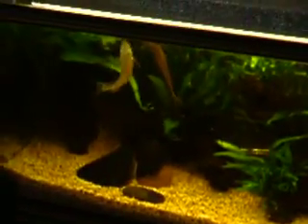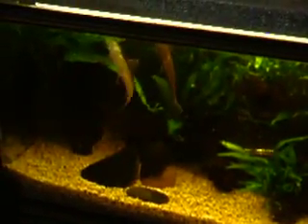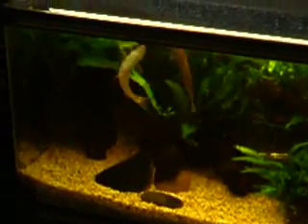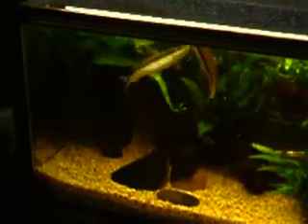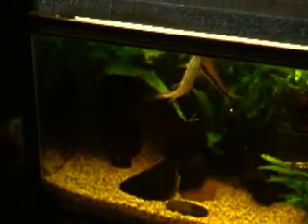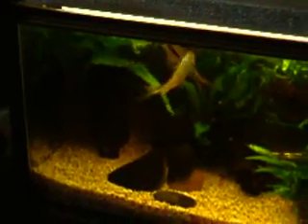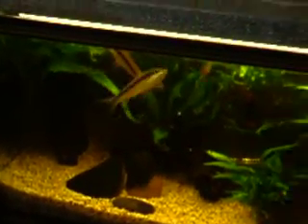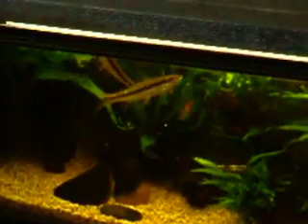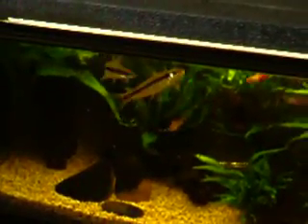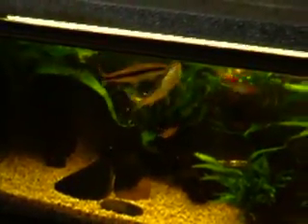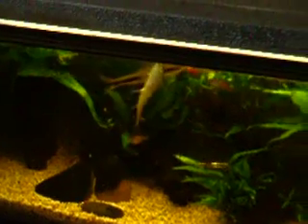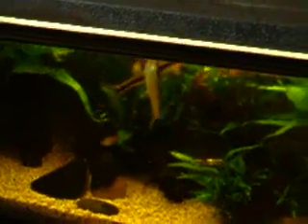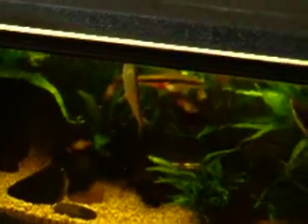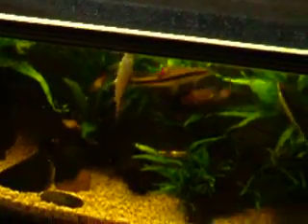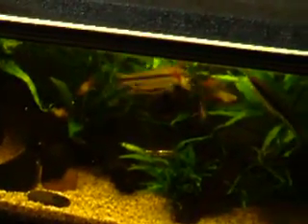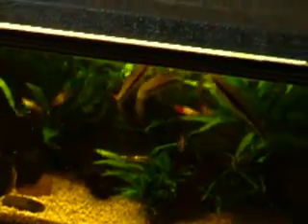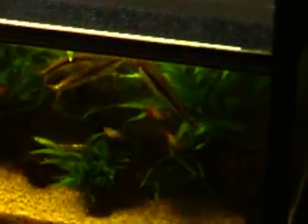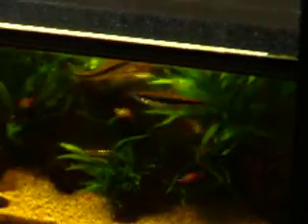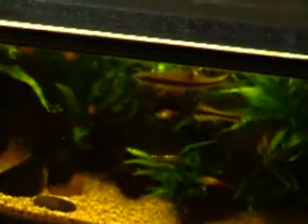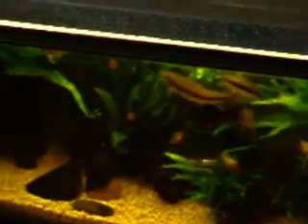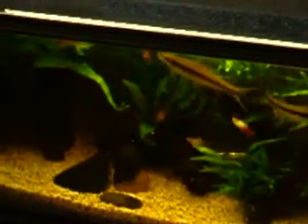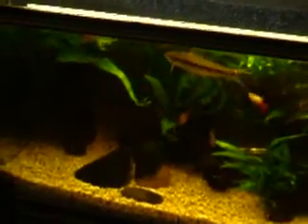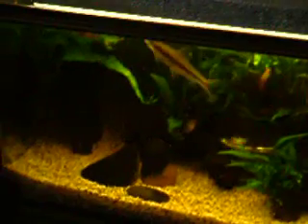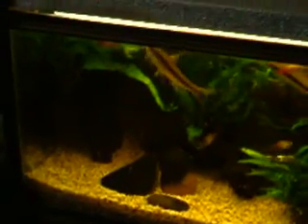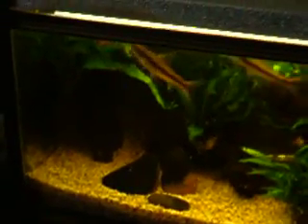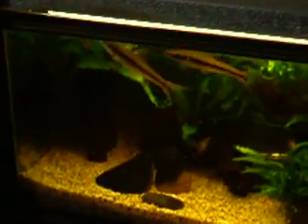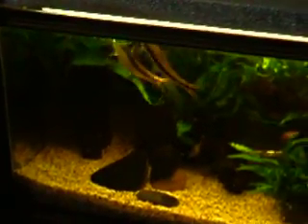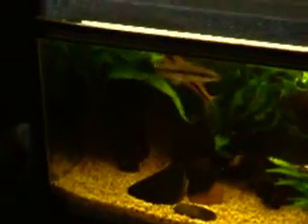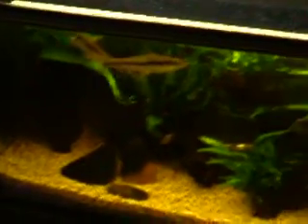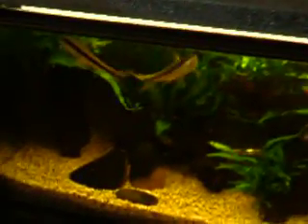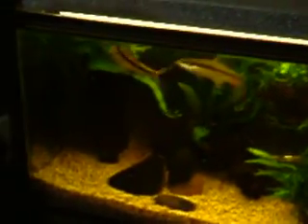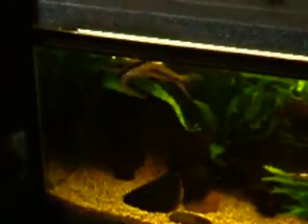So, if you put Siamese algae eaters in your aquarium and you want to see them out and about like this, make sure that they have a decent number of top-swimming fish accompanying them. Otherwise, they'll go into hiding and you'll never see them.